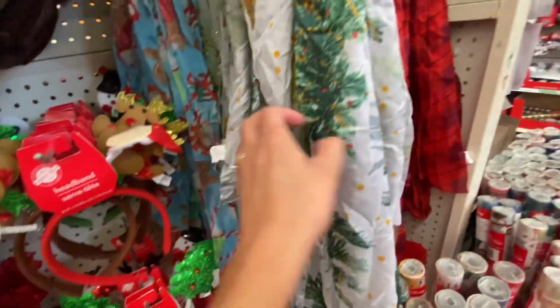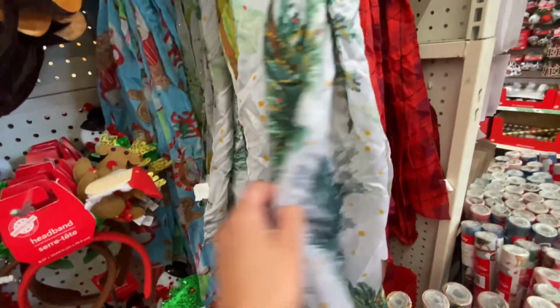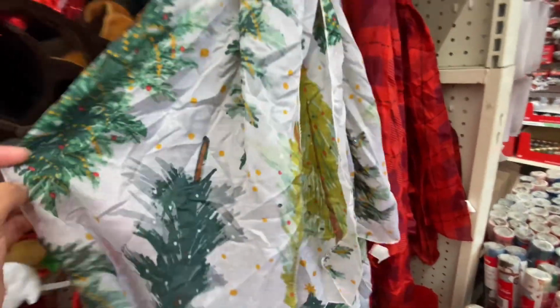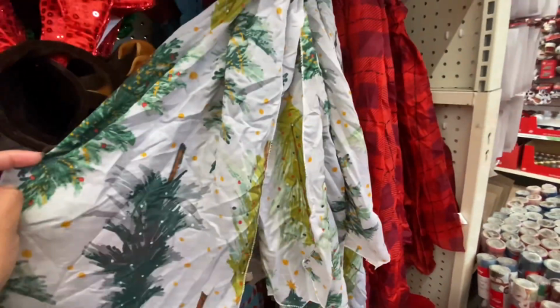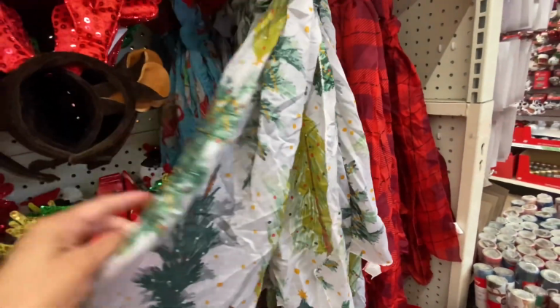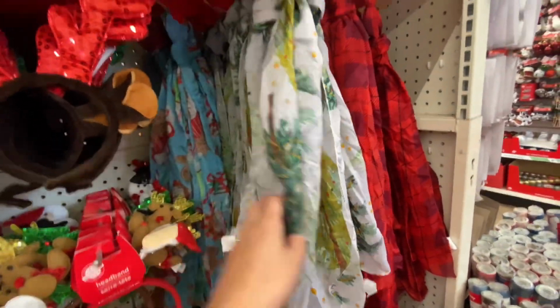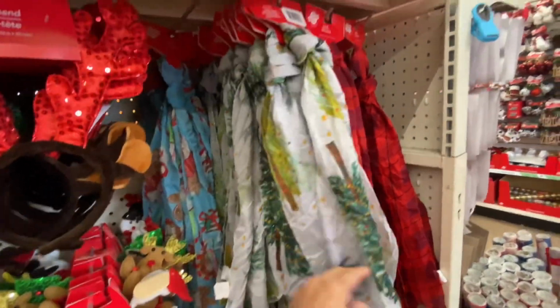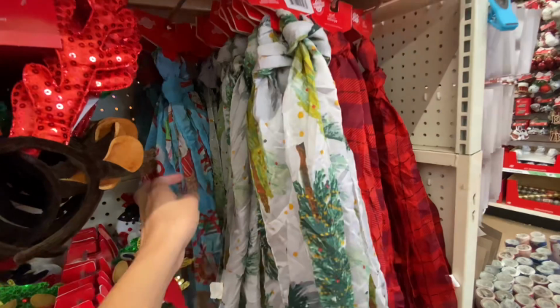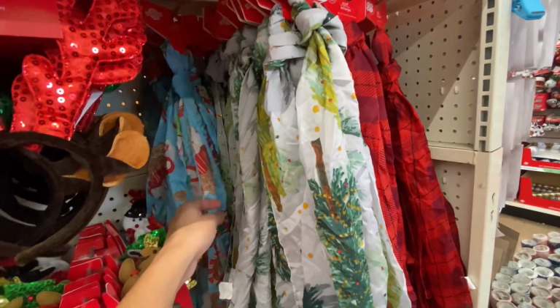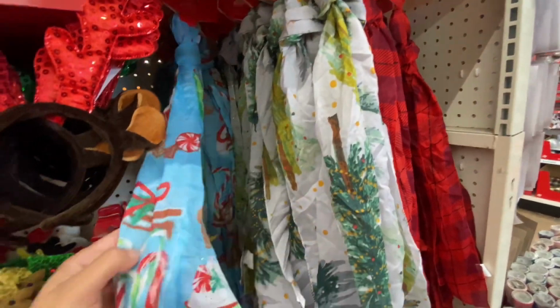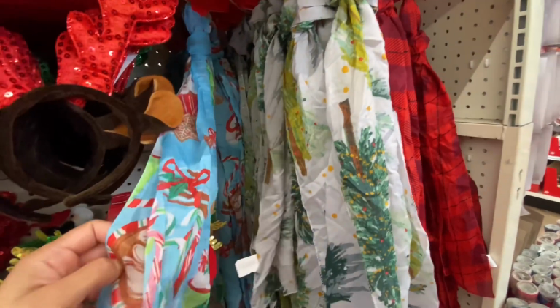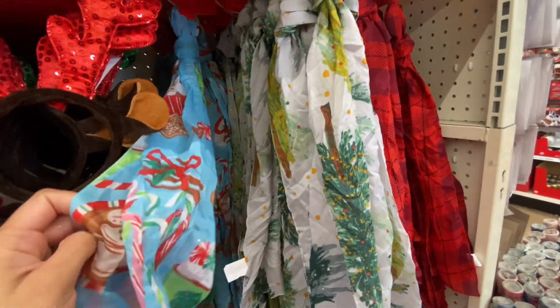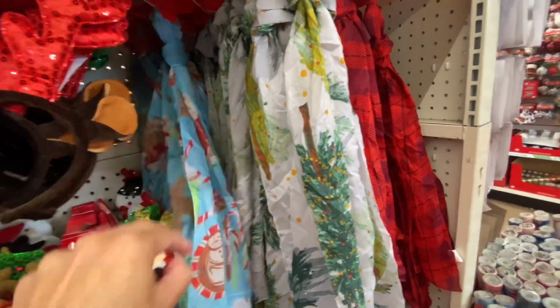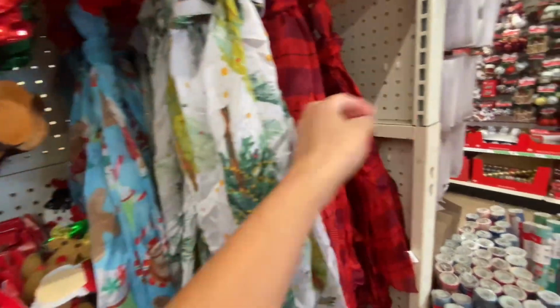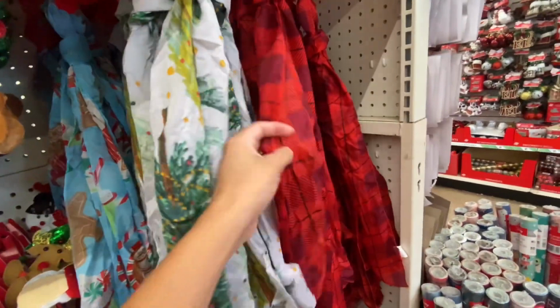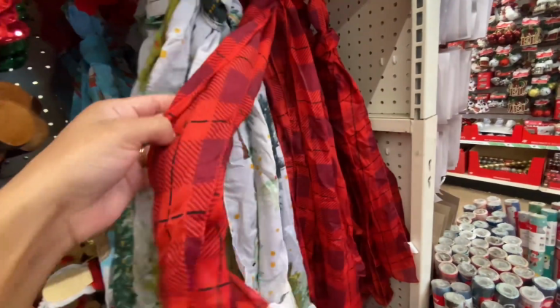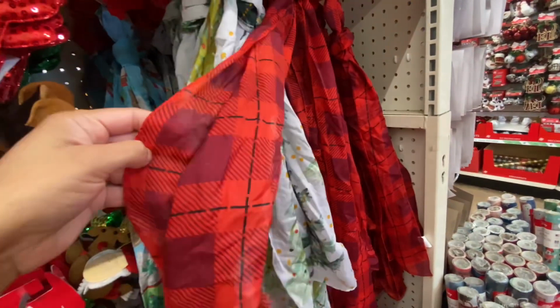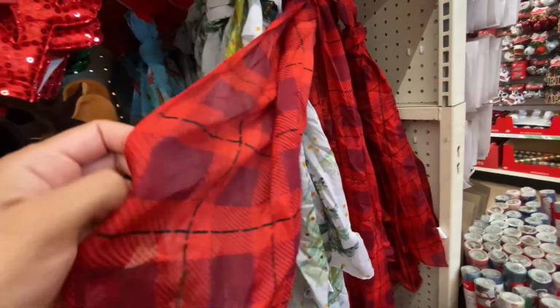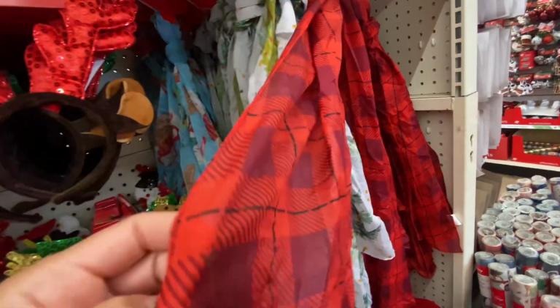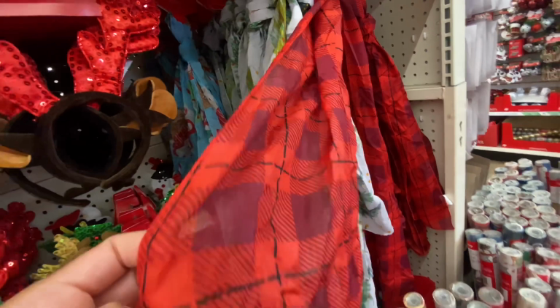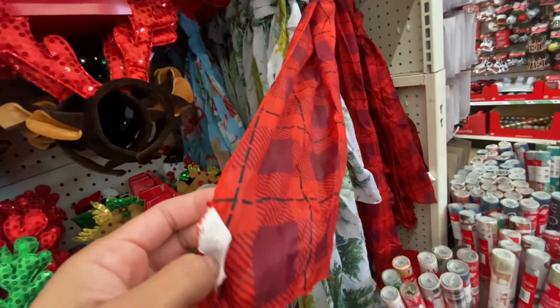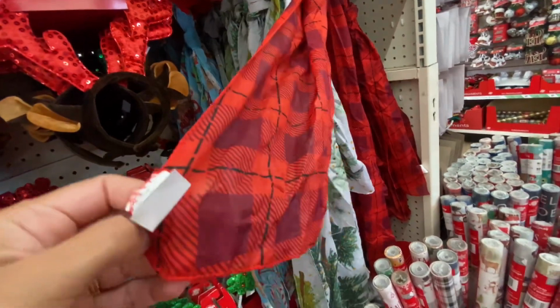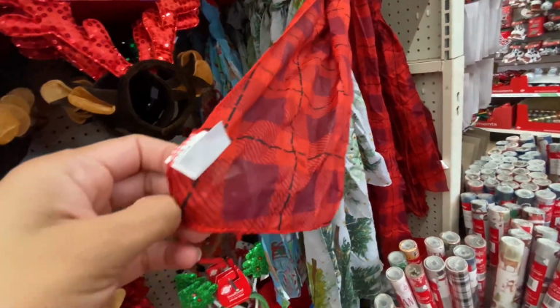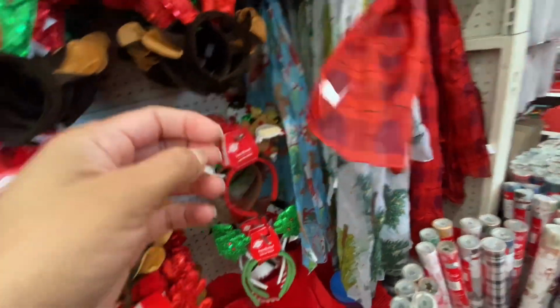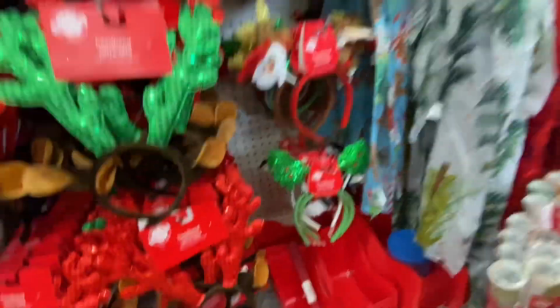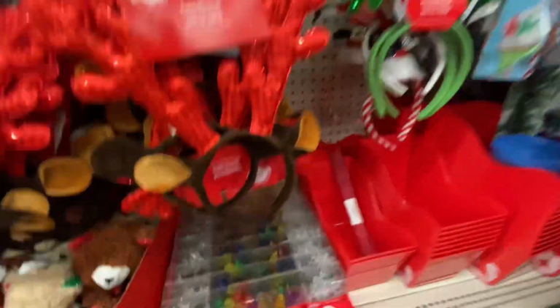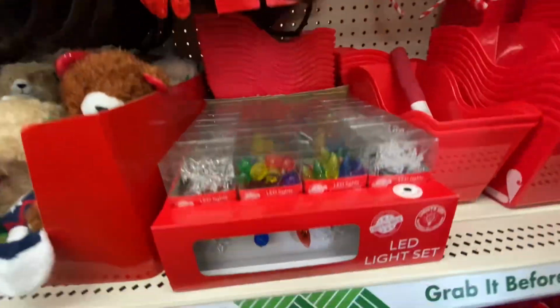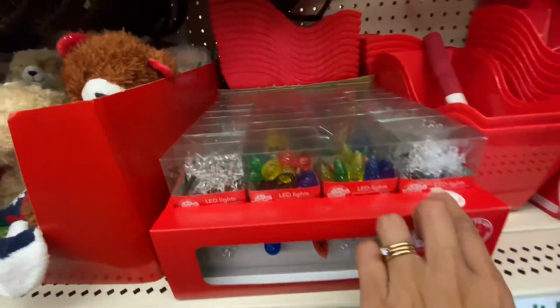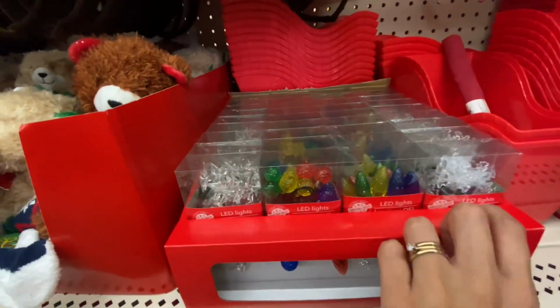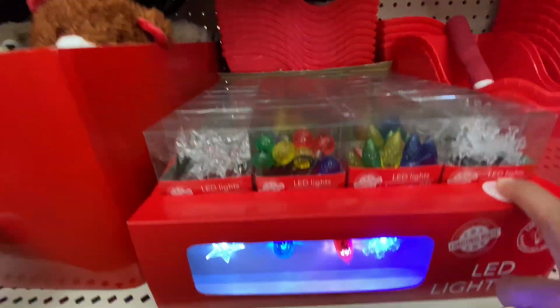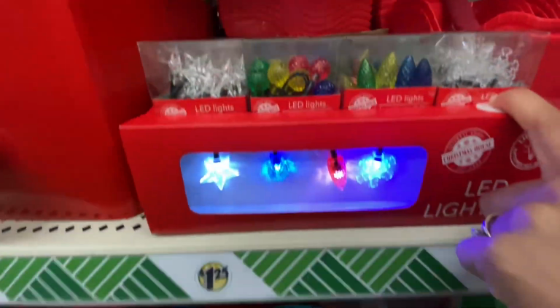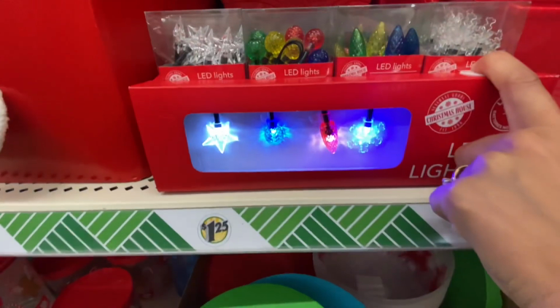They have a few of these little scarves. $1.25 I feel like is a great deal. They are on the thinner side, thinner material, but still super cute. You could just put them around and add on to a little outfit.